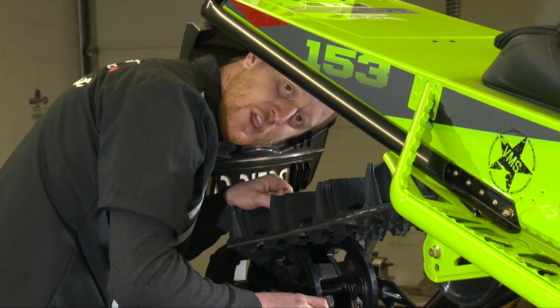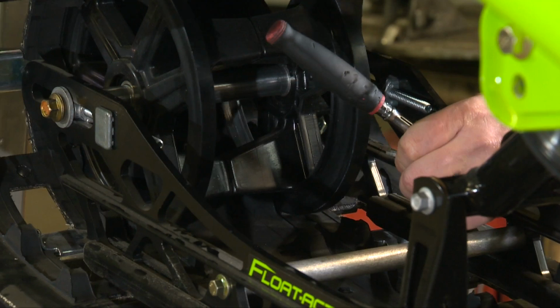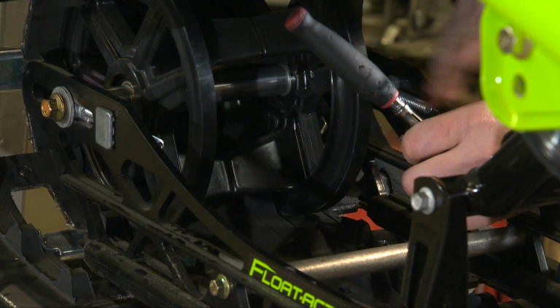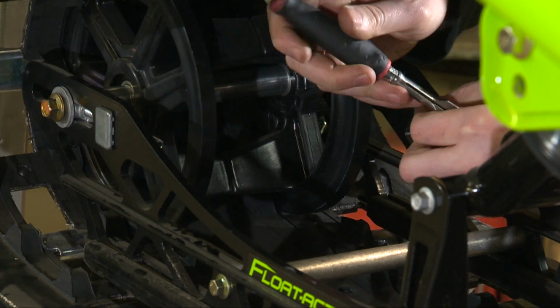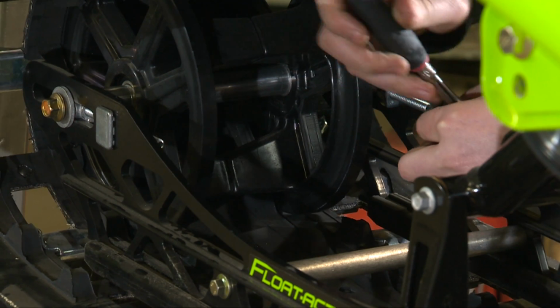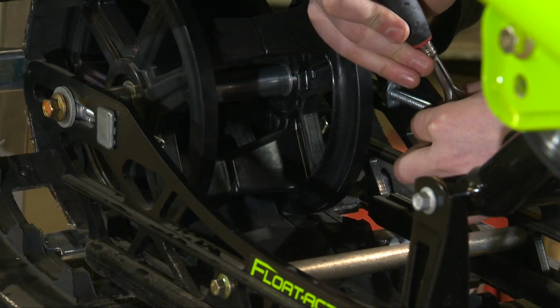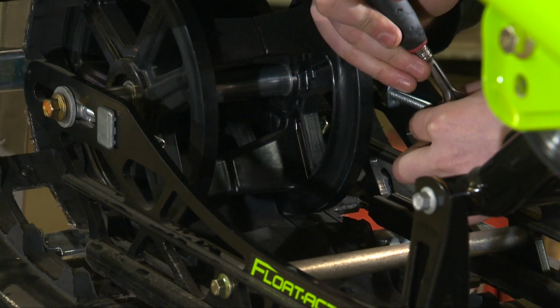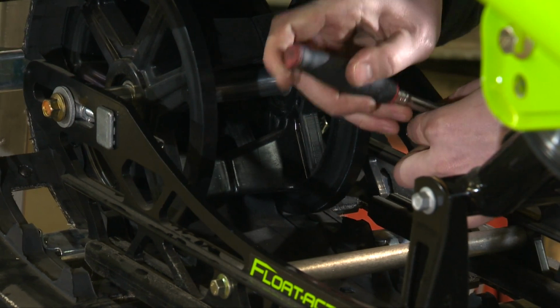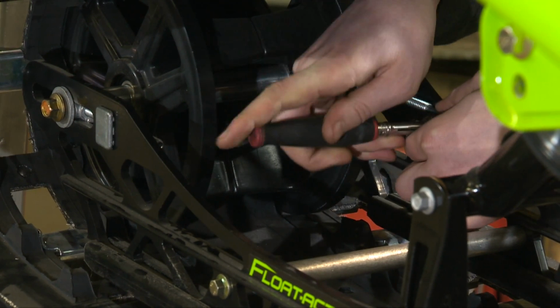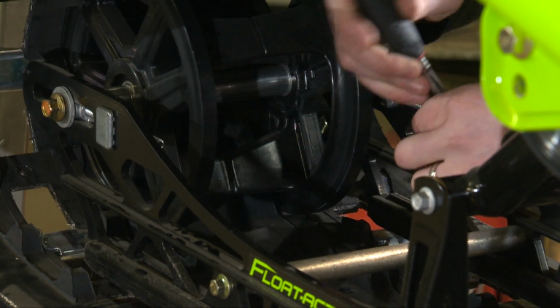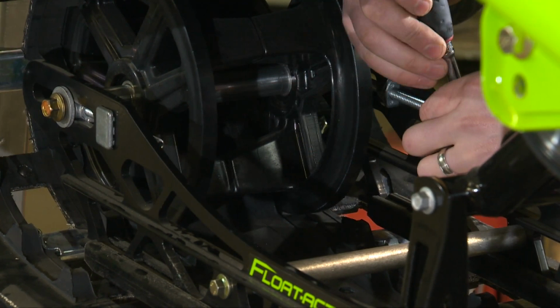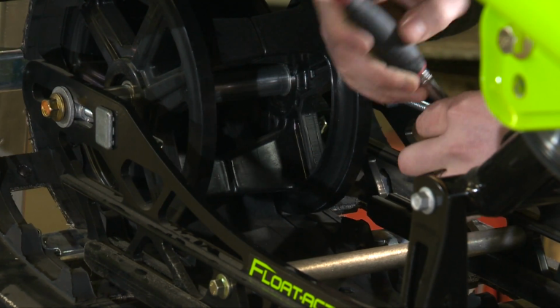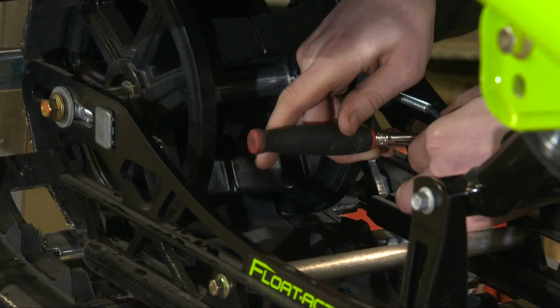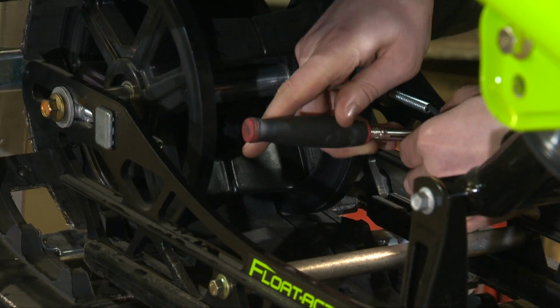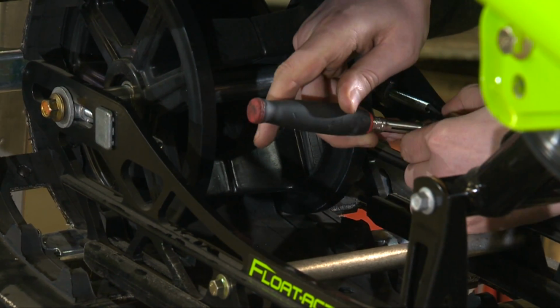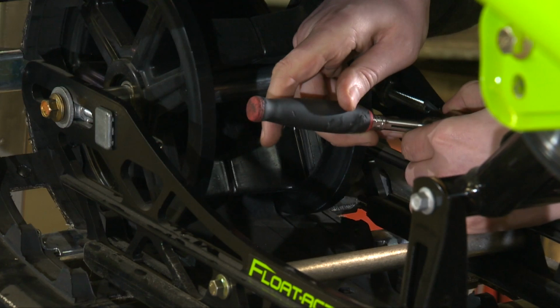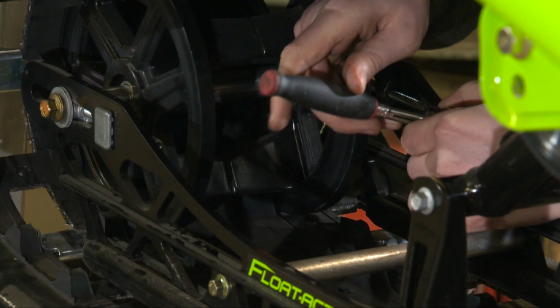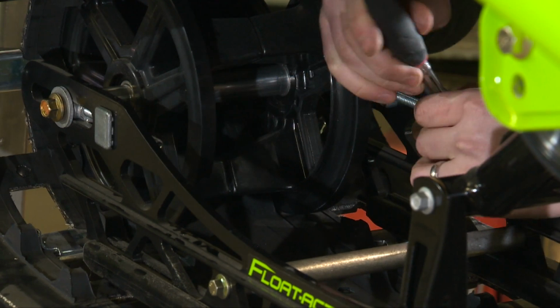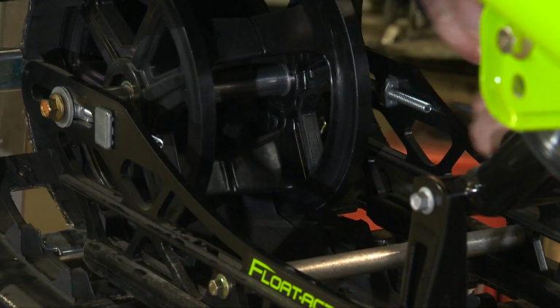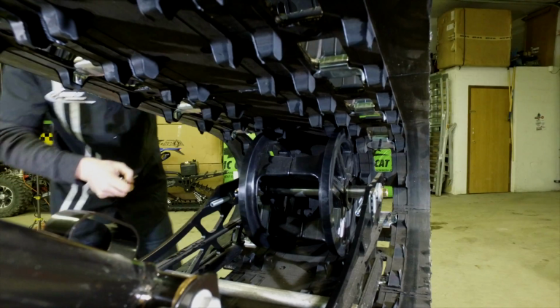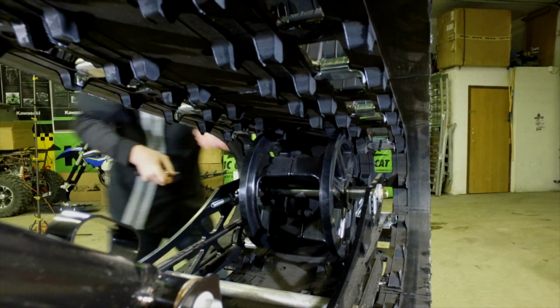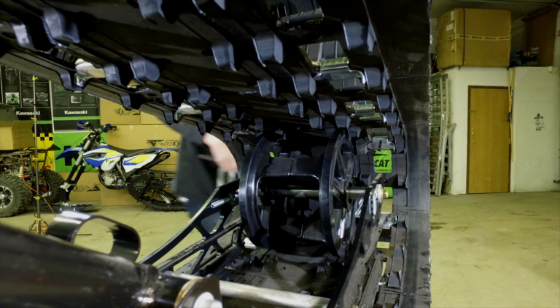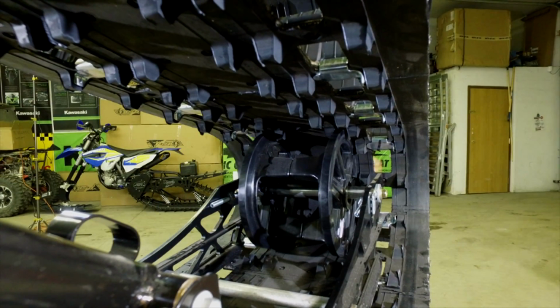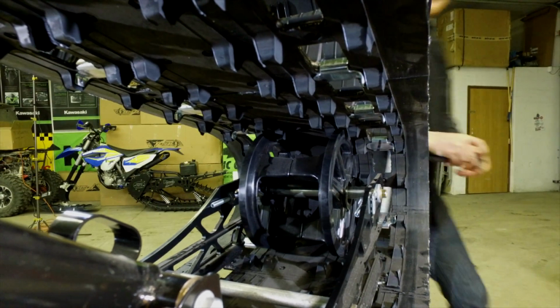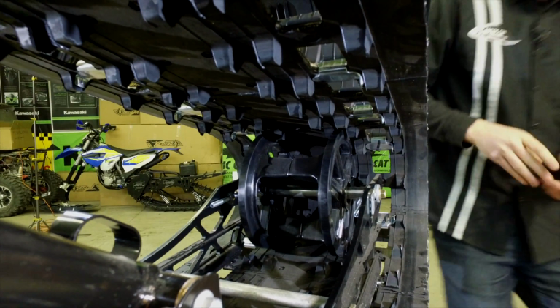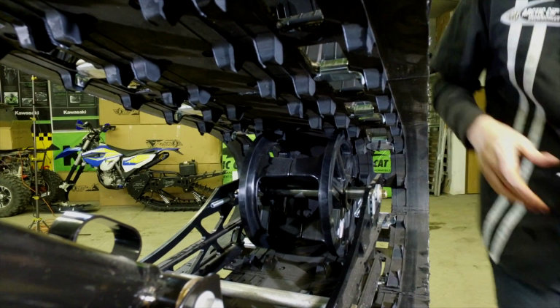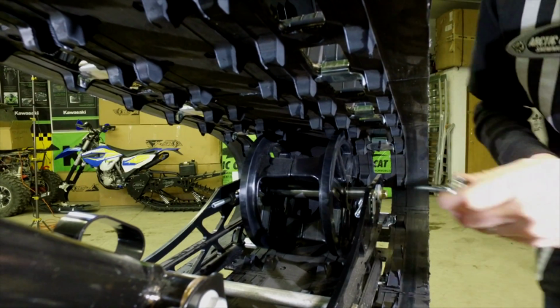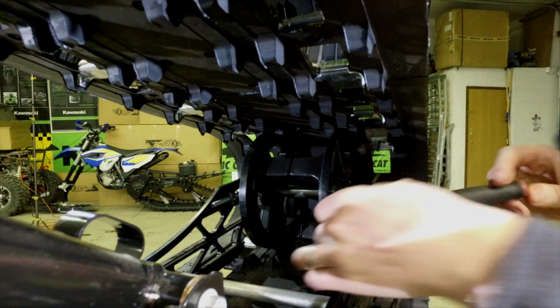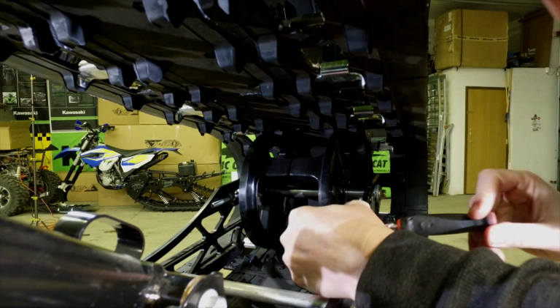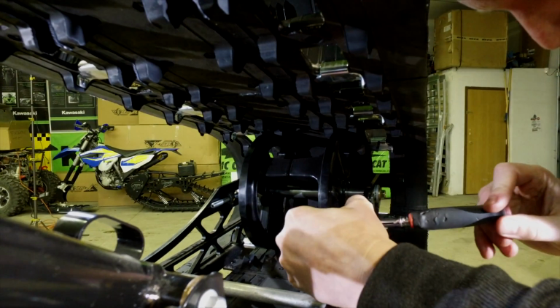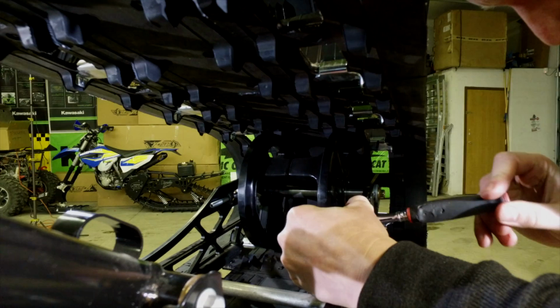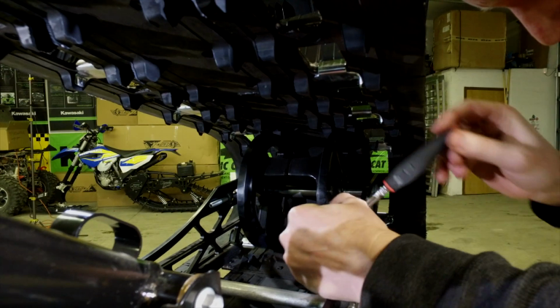If we needed to loosen the track we would do it counterclockwise, which would move the axle forward loosening the track. Make sure that you're doing this equally on both sides so that you can set the track tension the same.